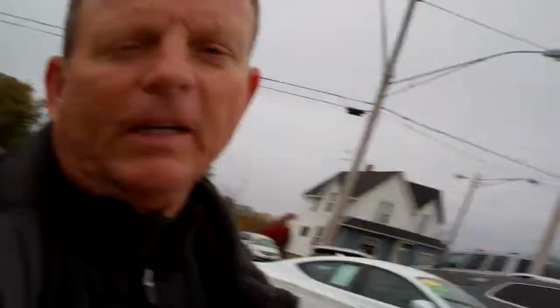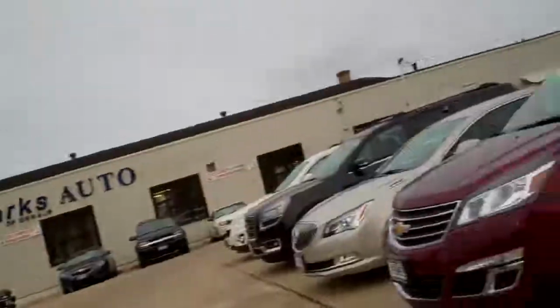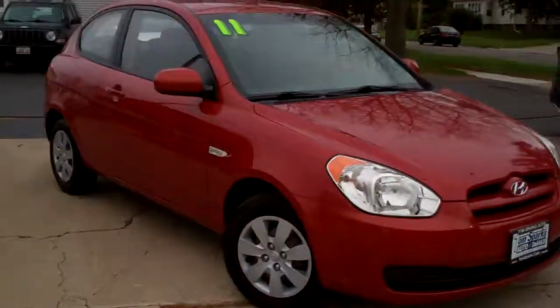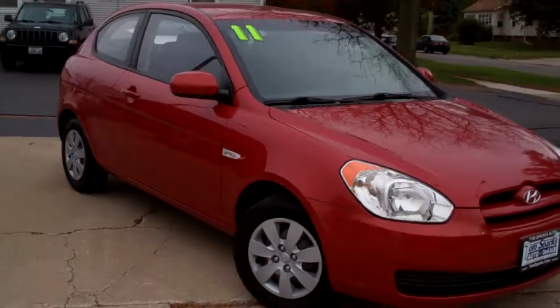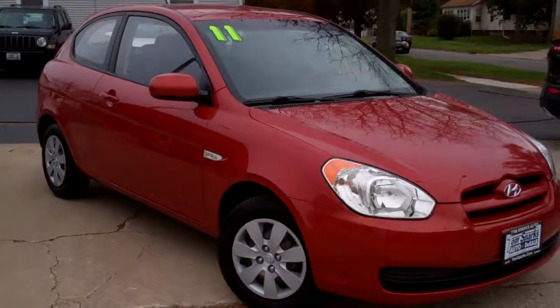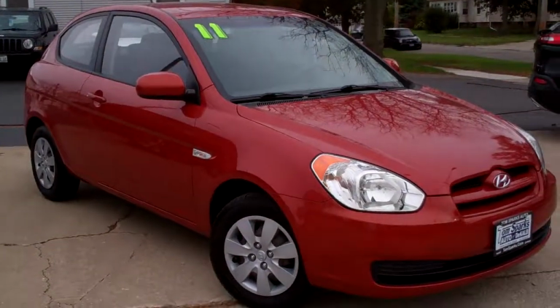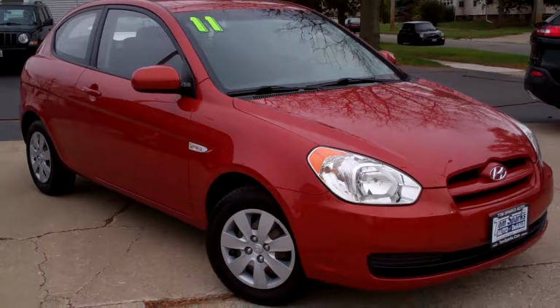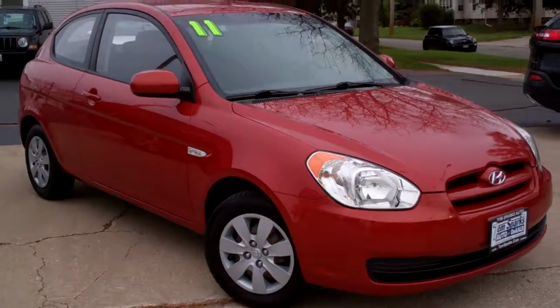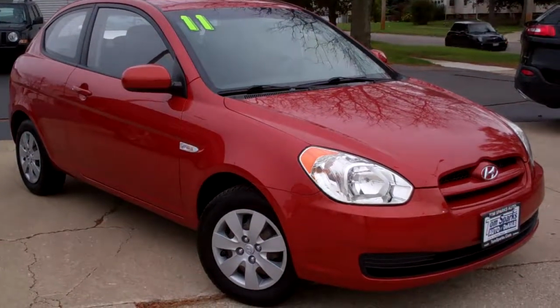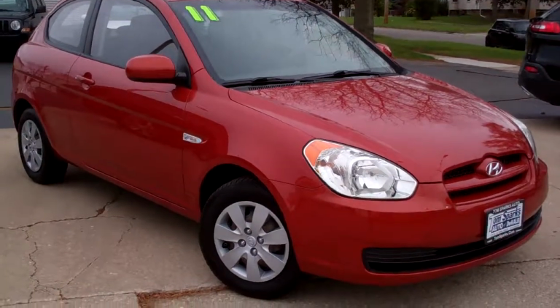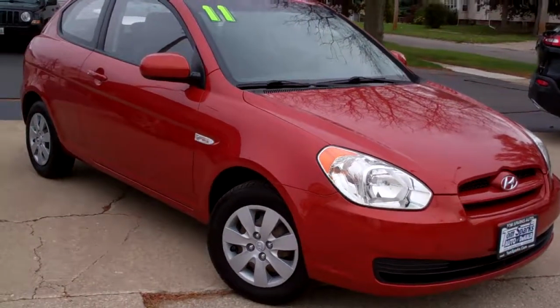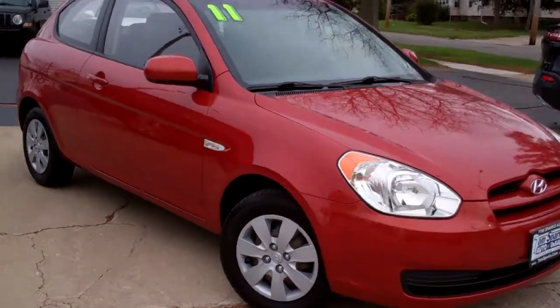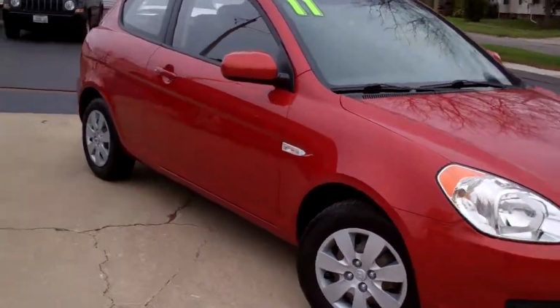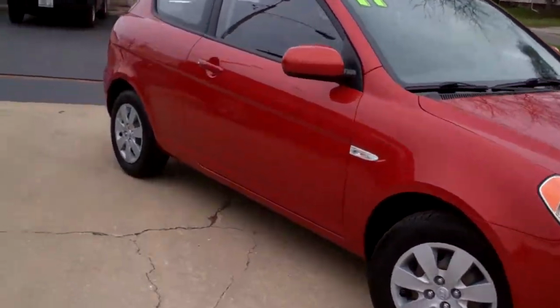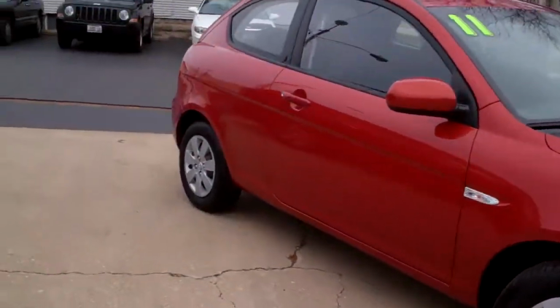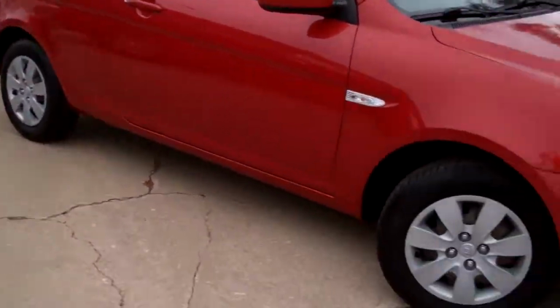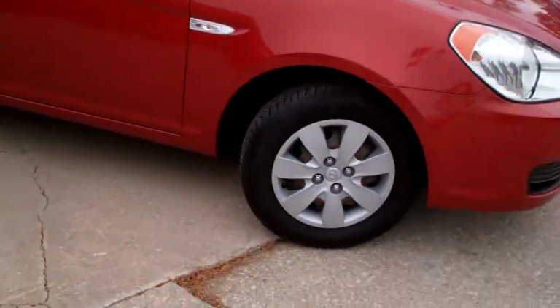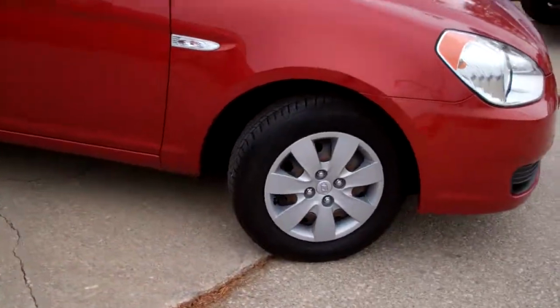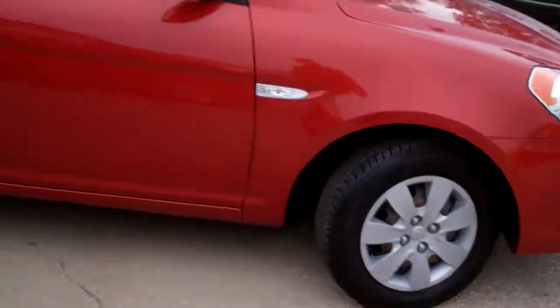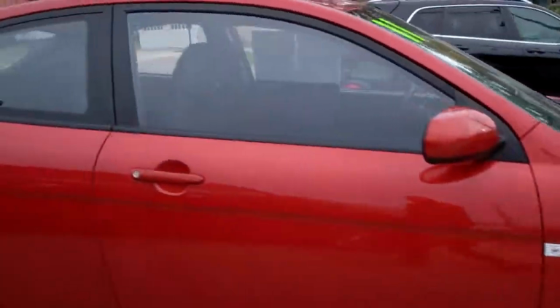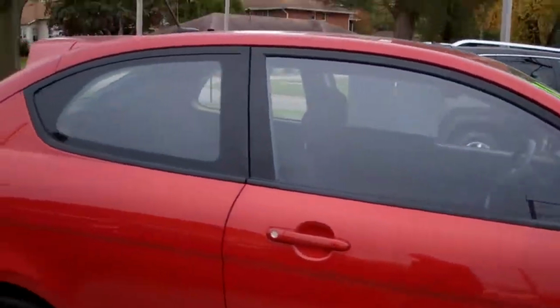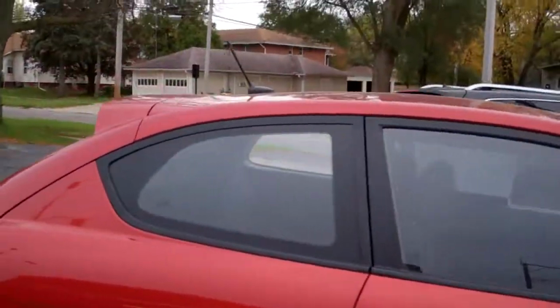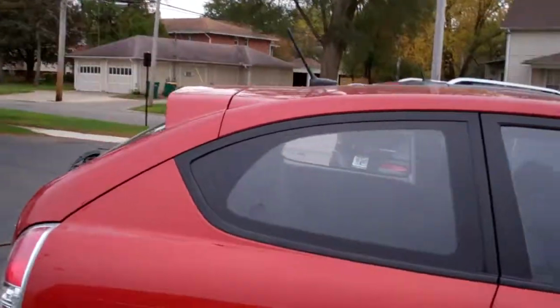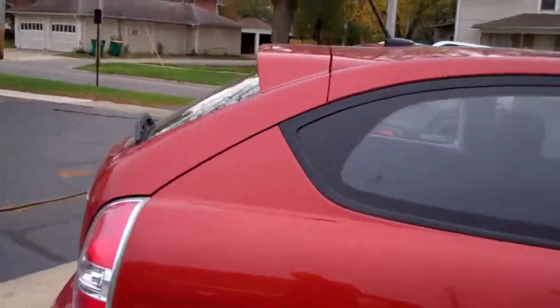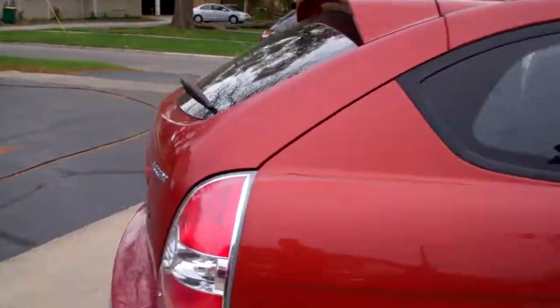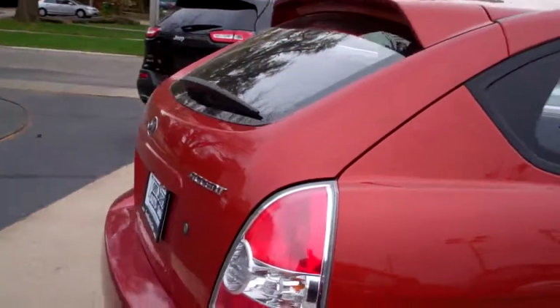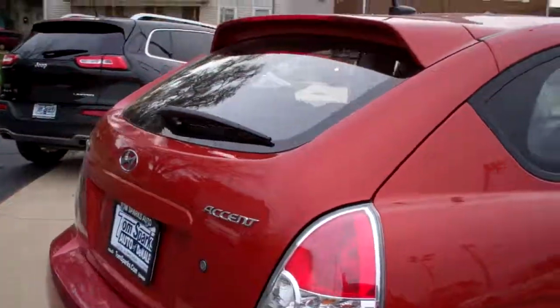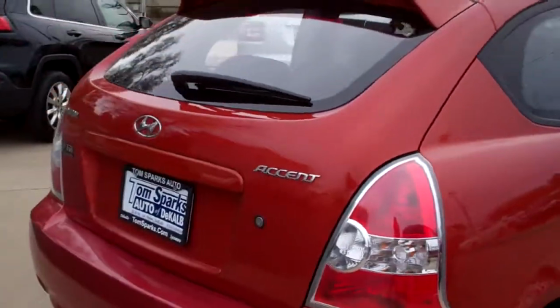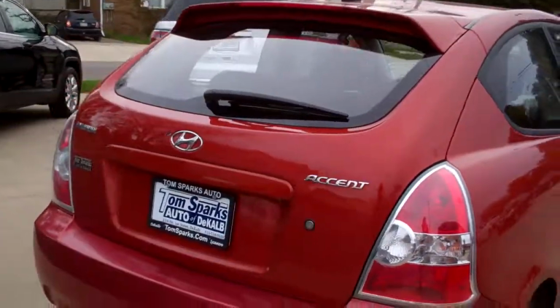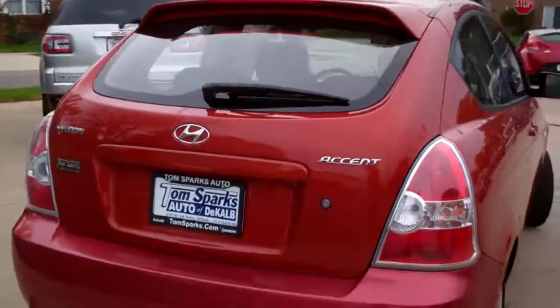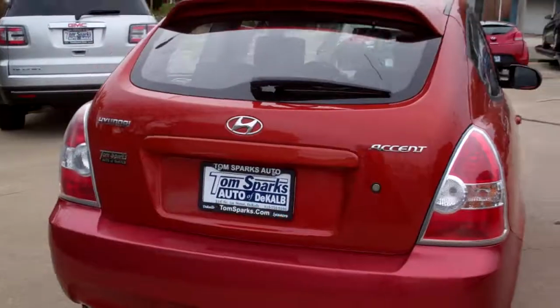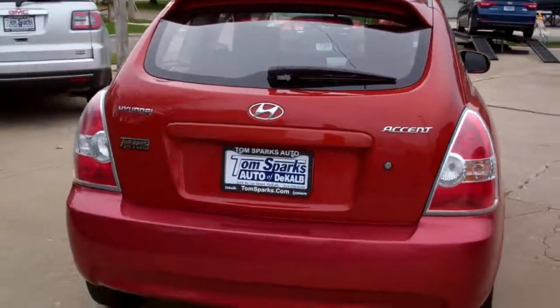Hey, check this one out — 2011 Hyundai Accent, nice car, two-door hatchback. Nice caps on it, a nice little look to it, orange in color — I guess I'd call that orange.